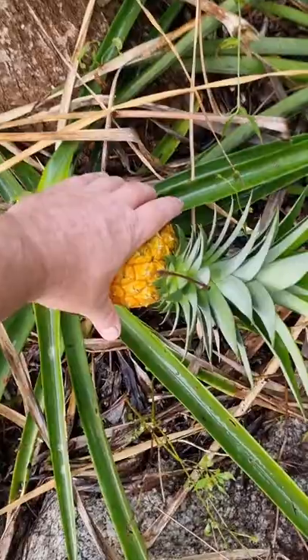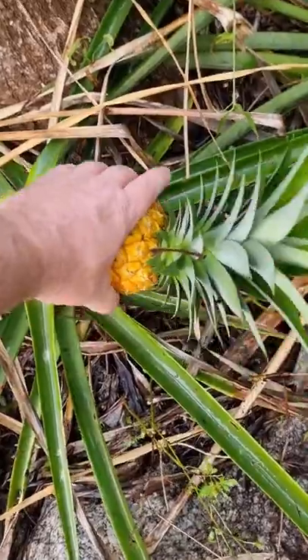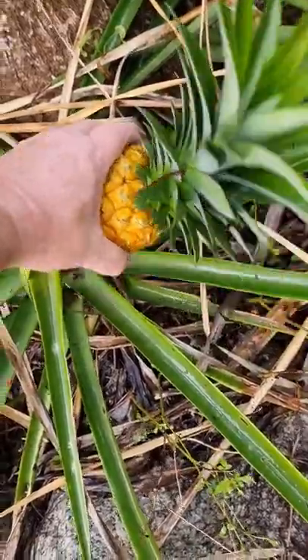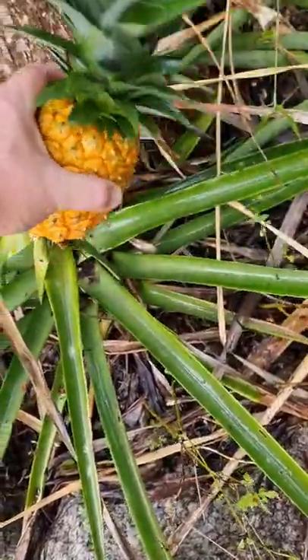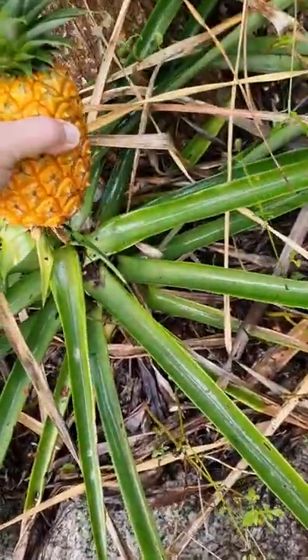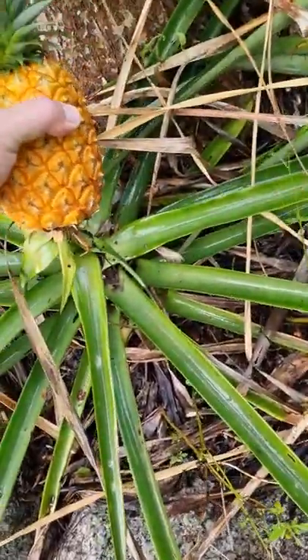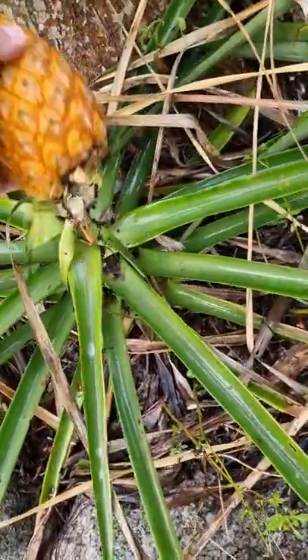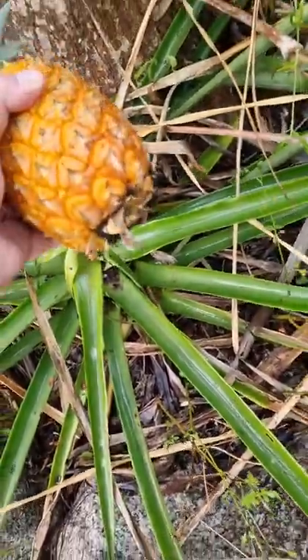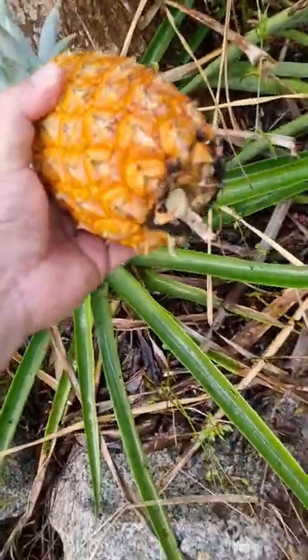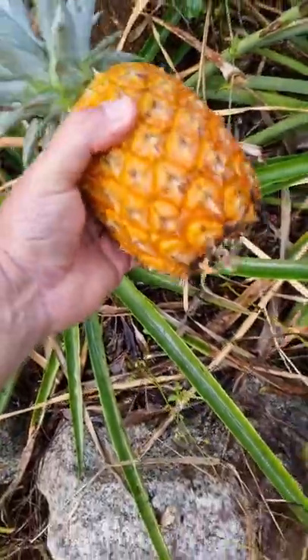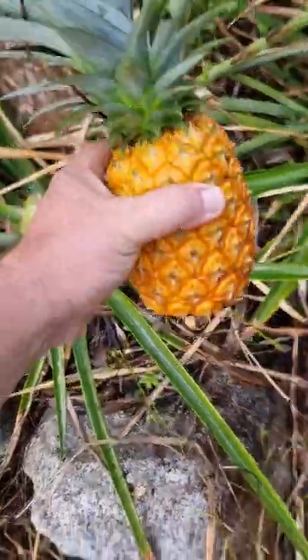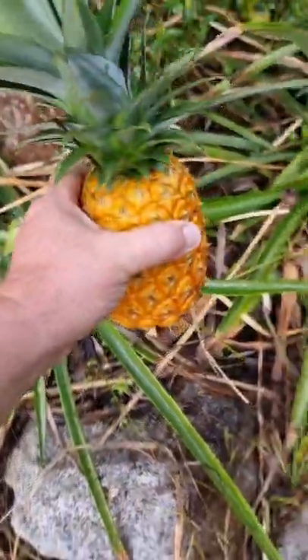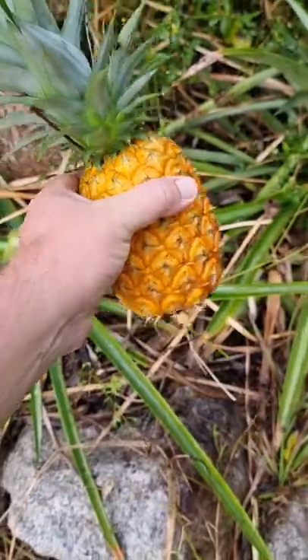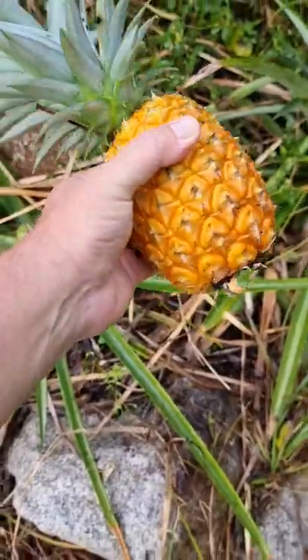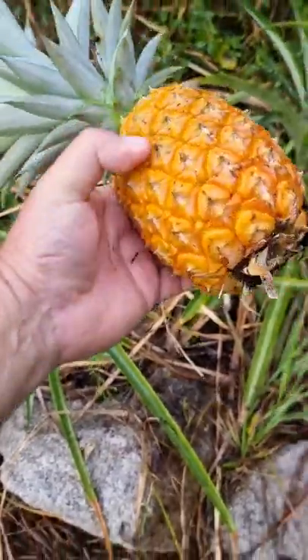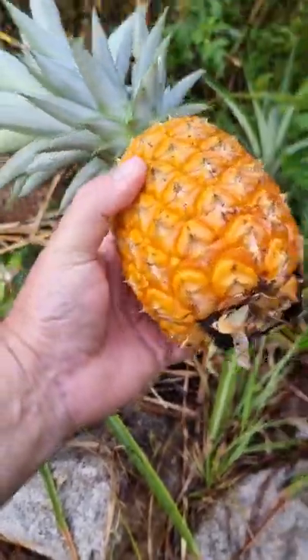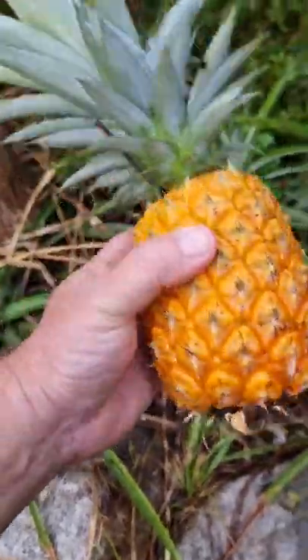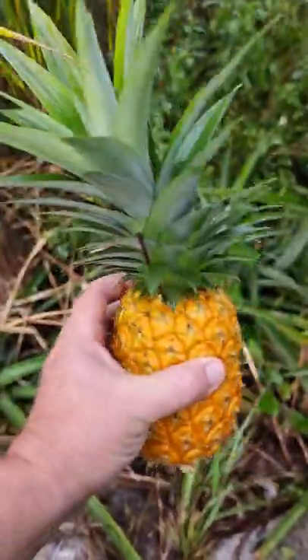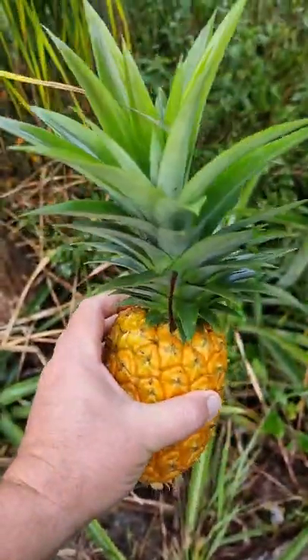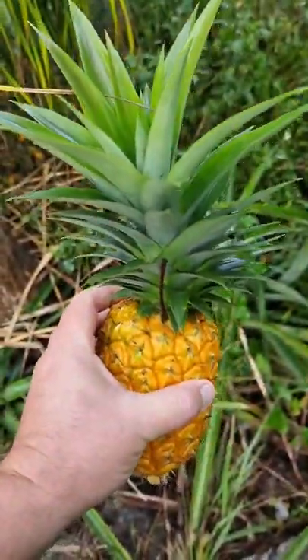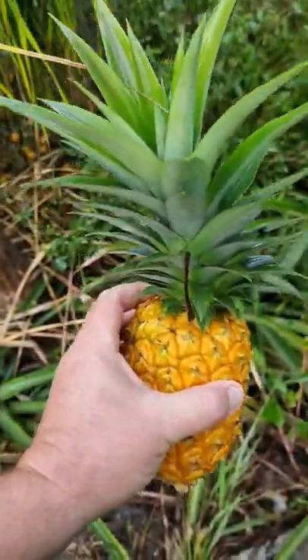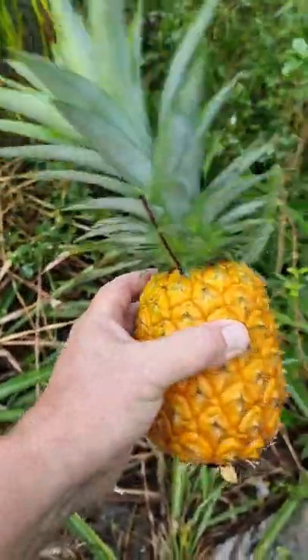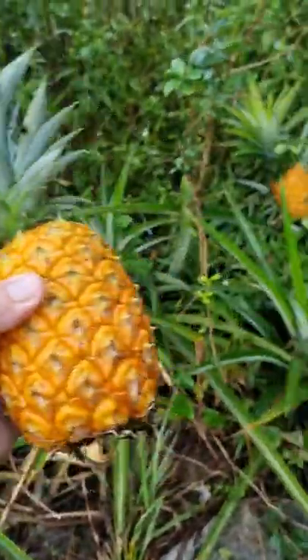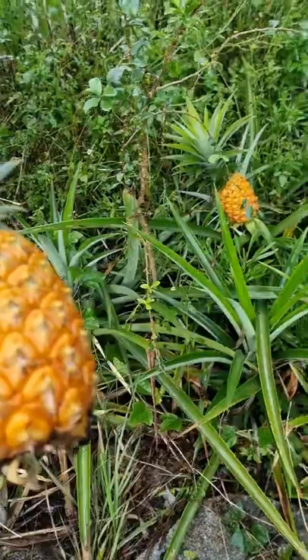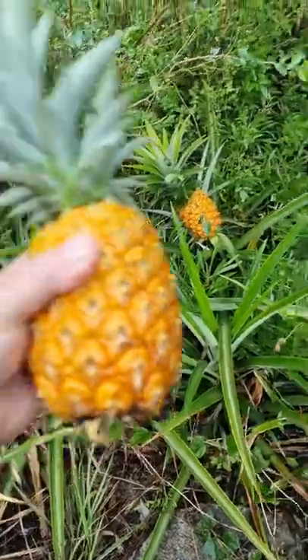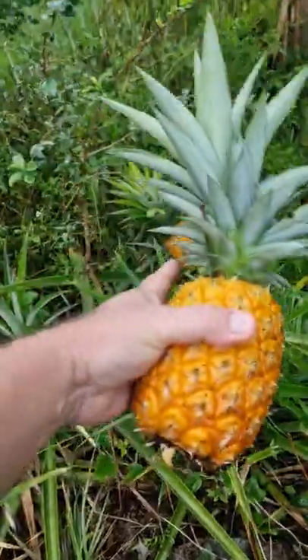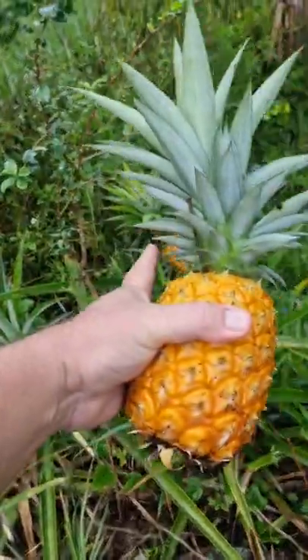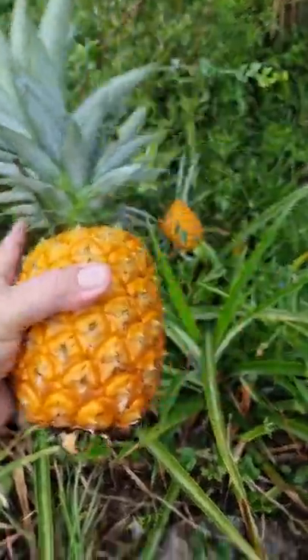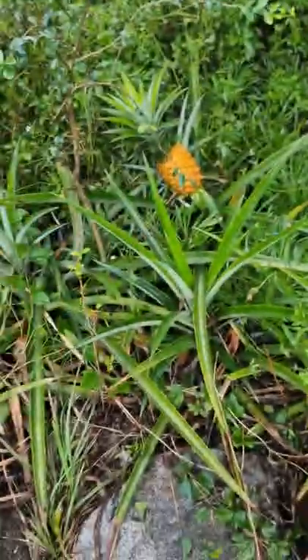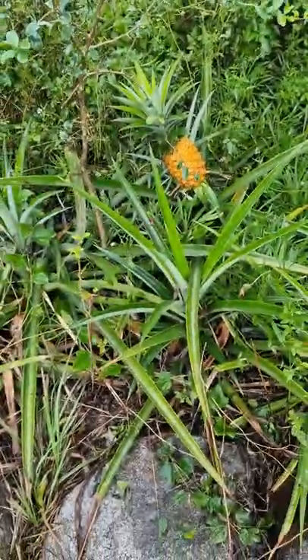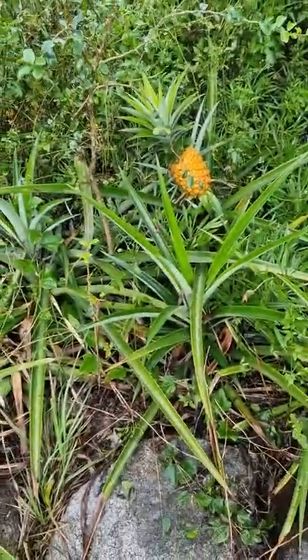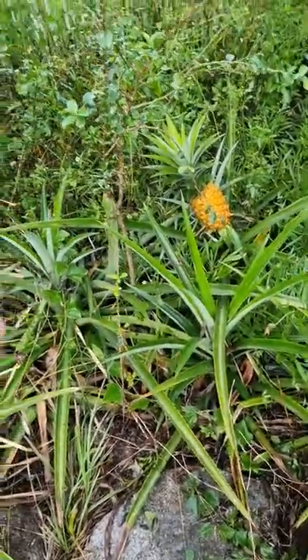This one is ripe and they usually come away really easily too when they're ripe. We'll eat this one and we'll plant the head of it and make more pineapples. Same with that one. Easy as that.